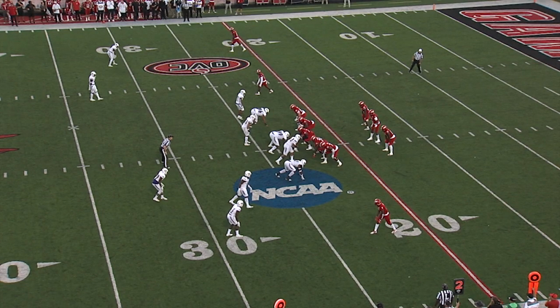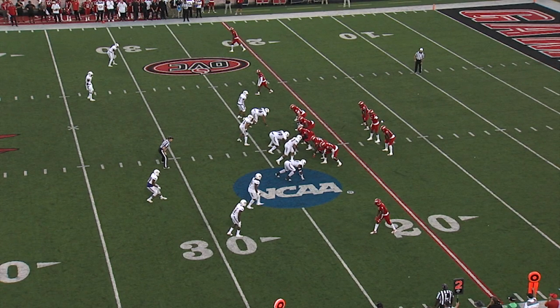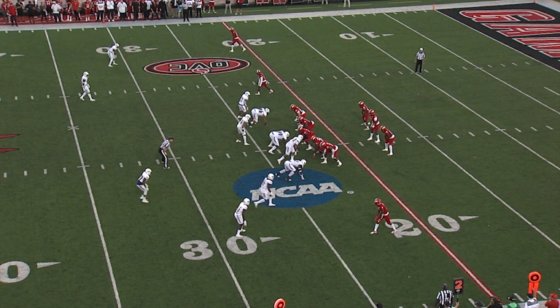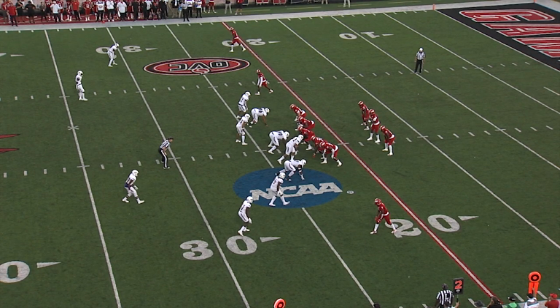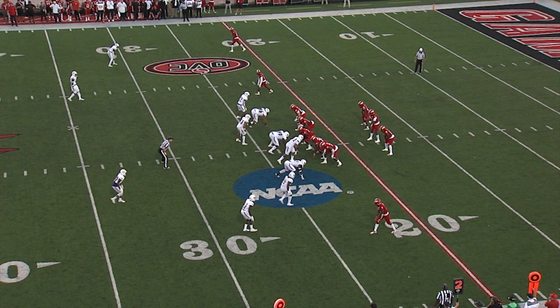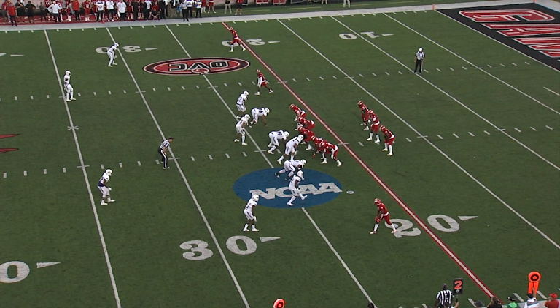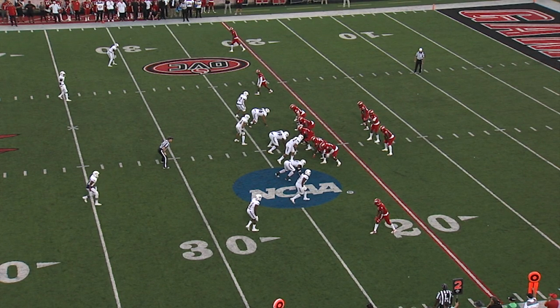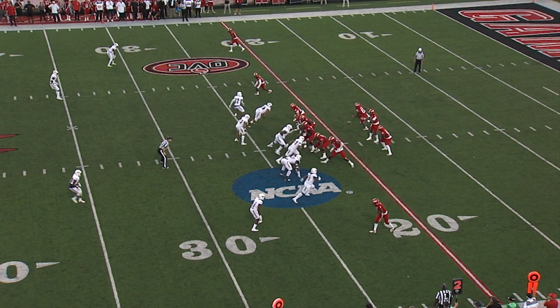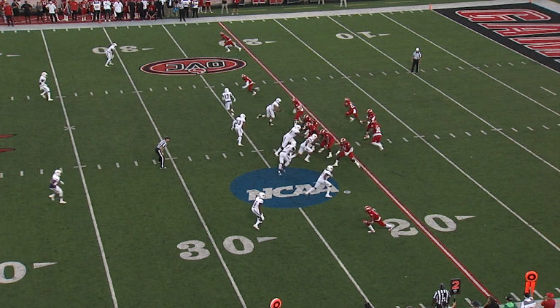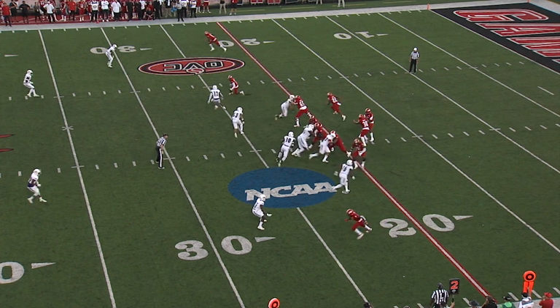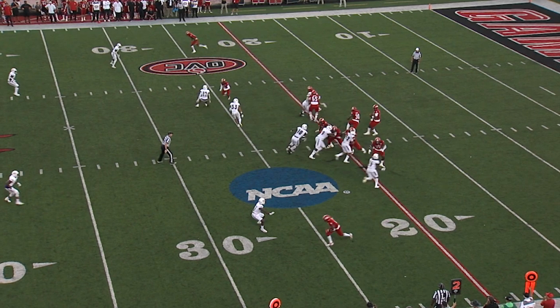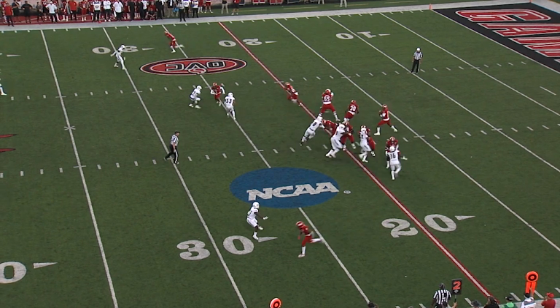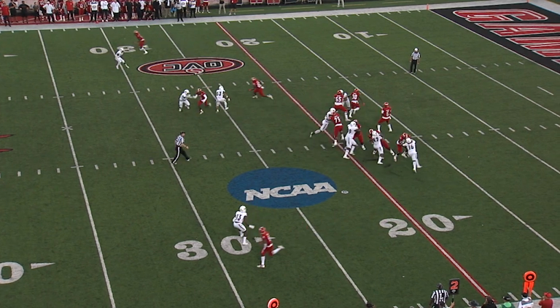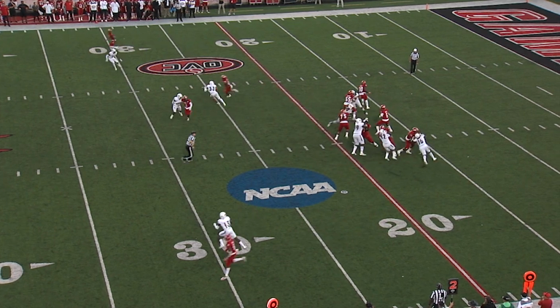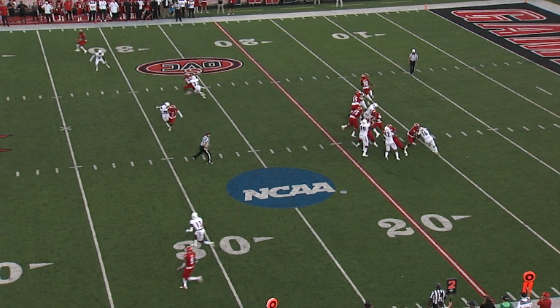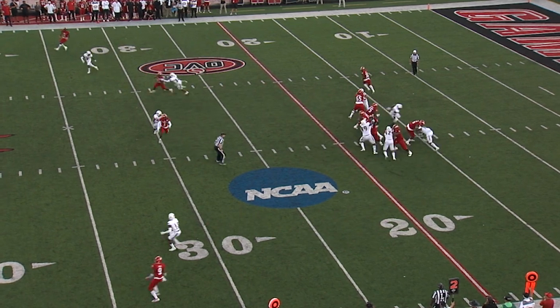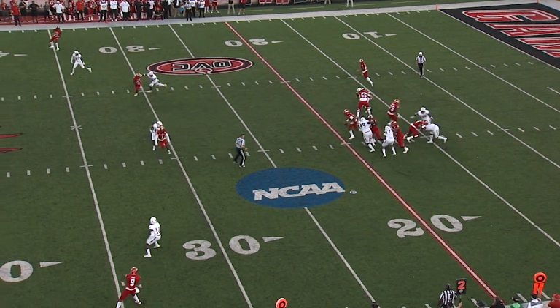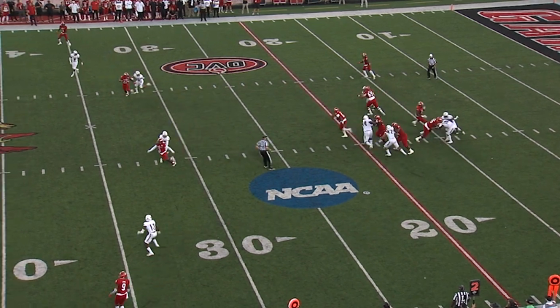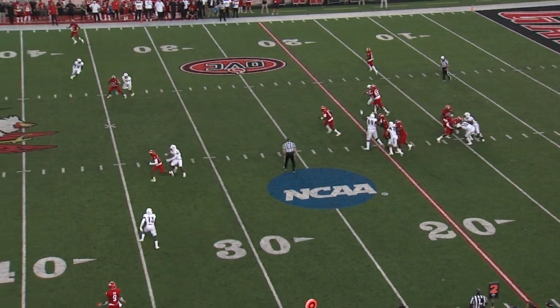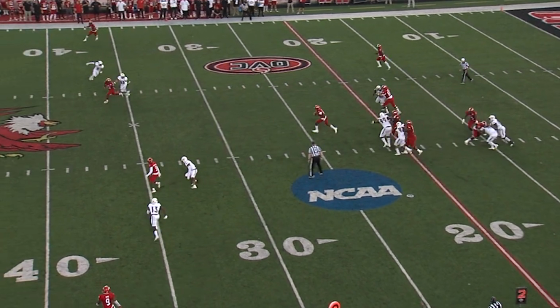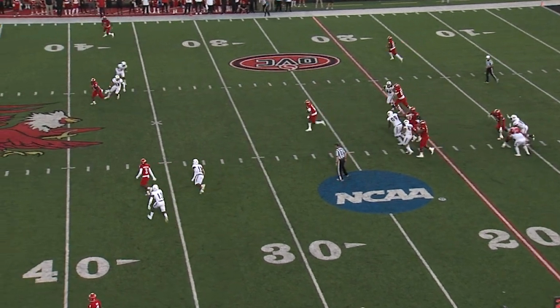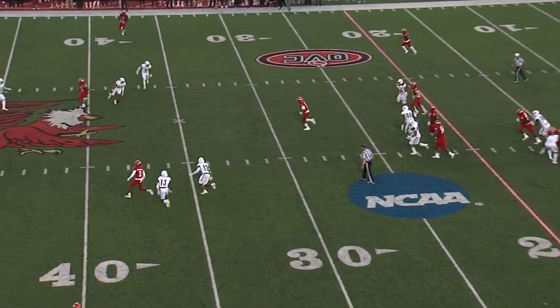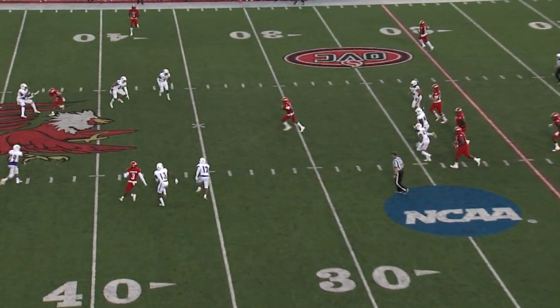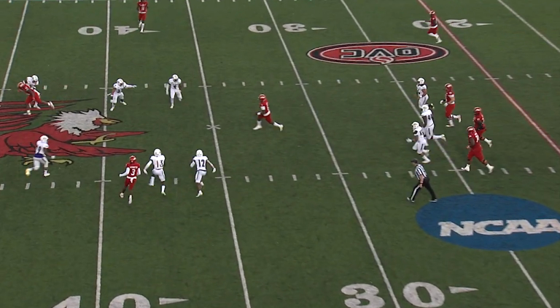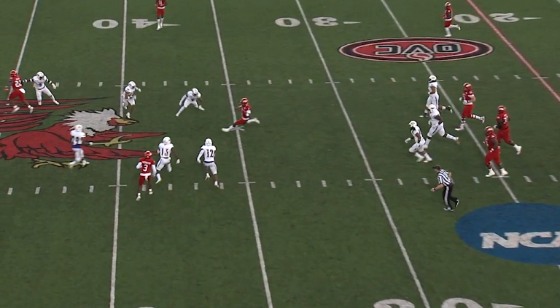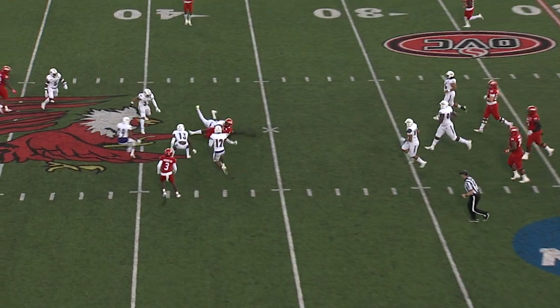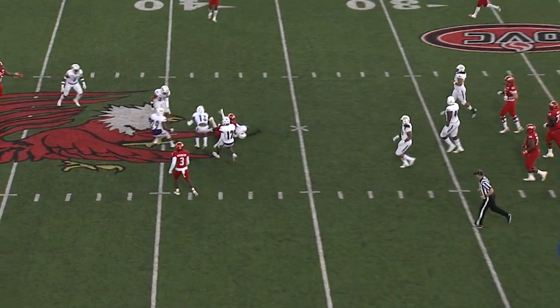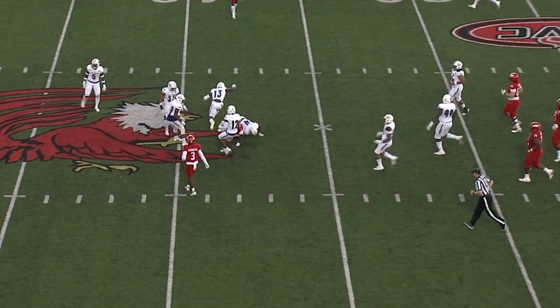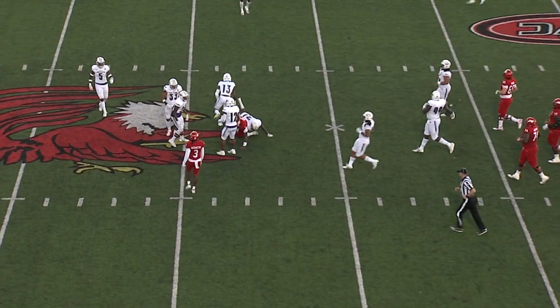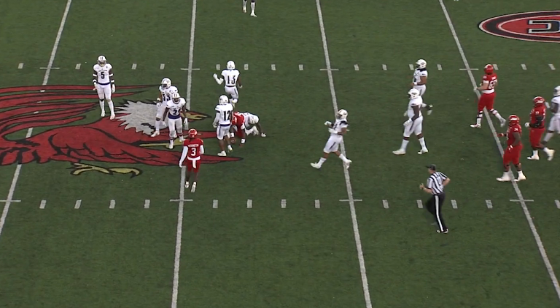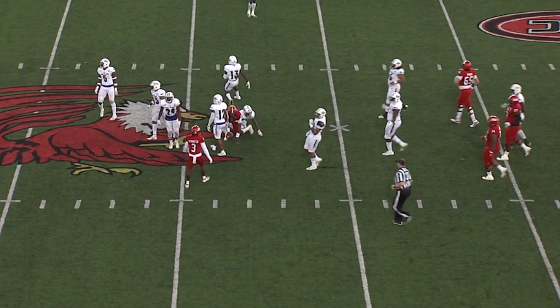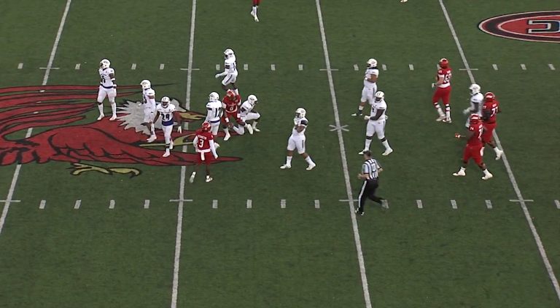Young offensive line — four sophomore starters up front for Jacksonville State. Pocket collapses and Cooper takes off. We saw that a lot last week.